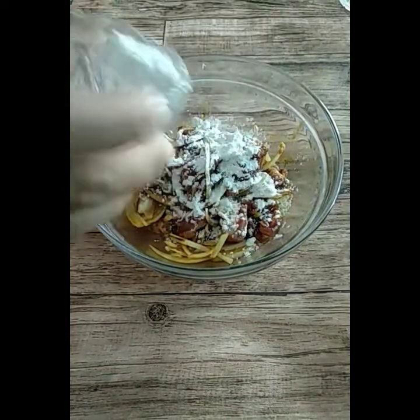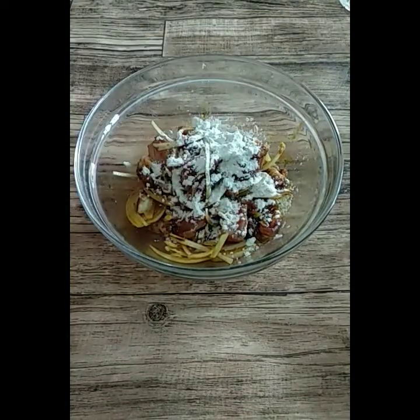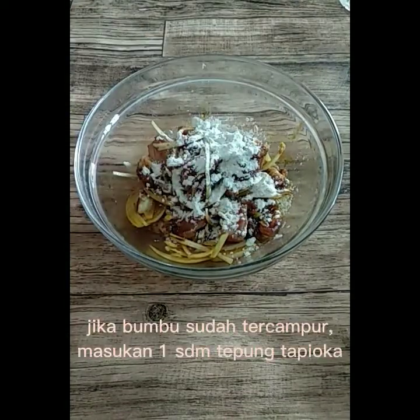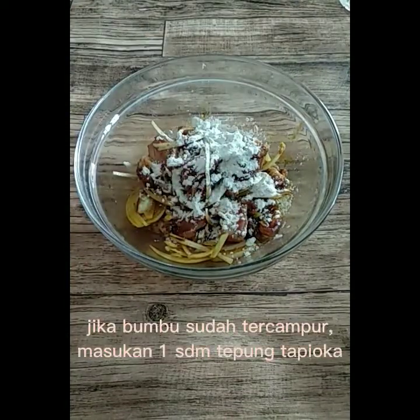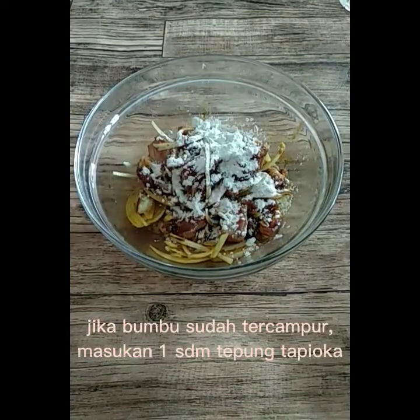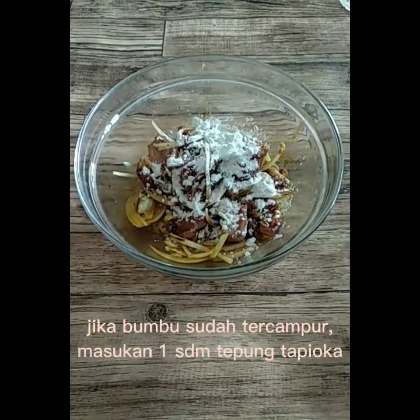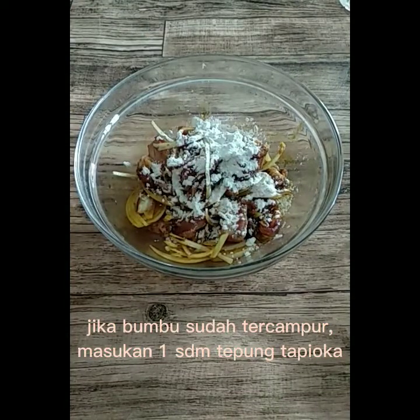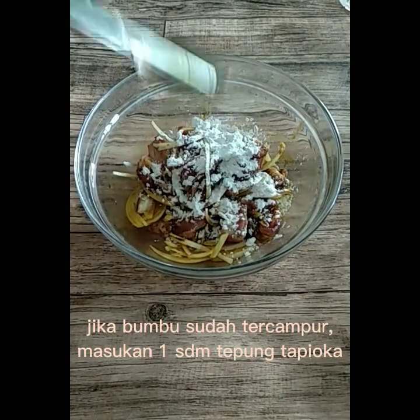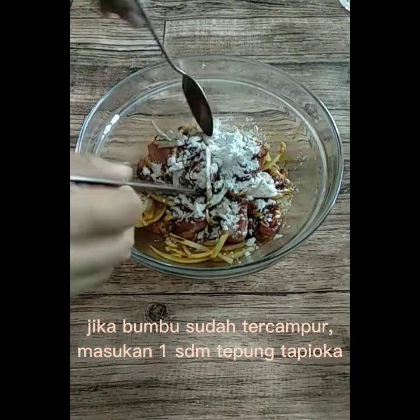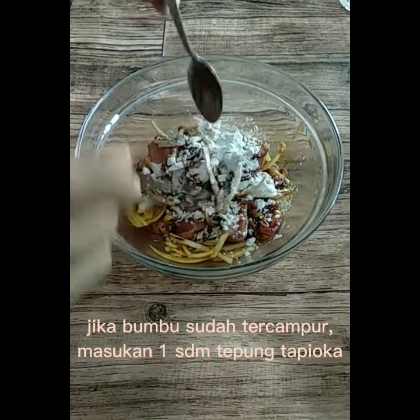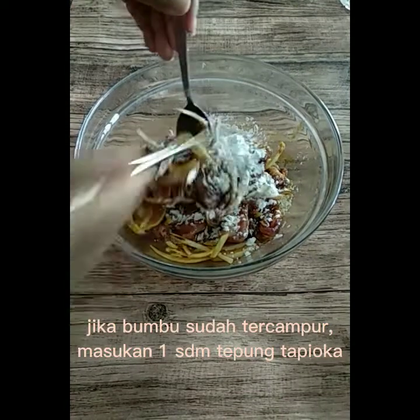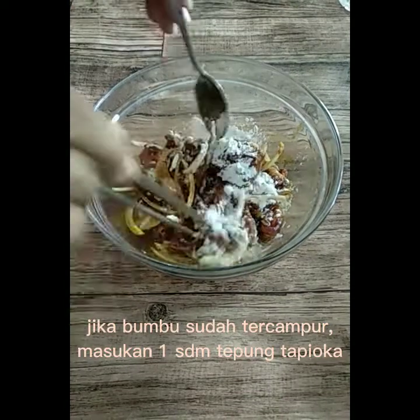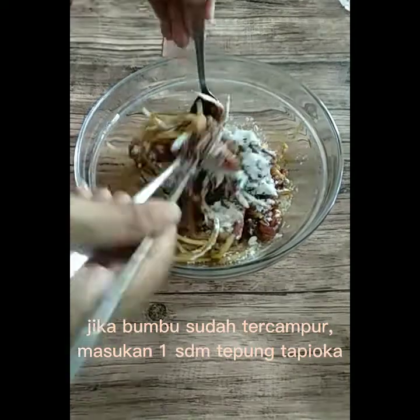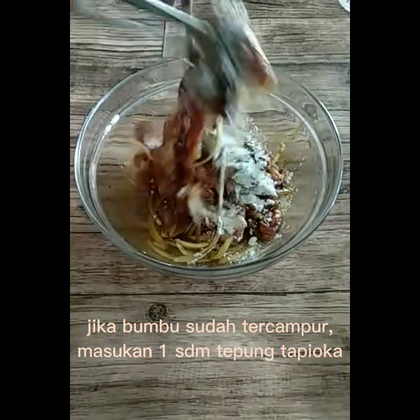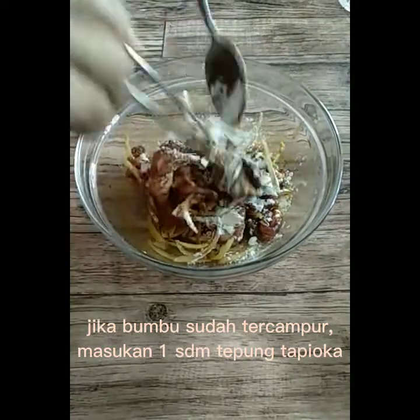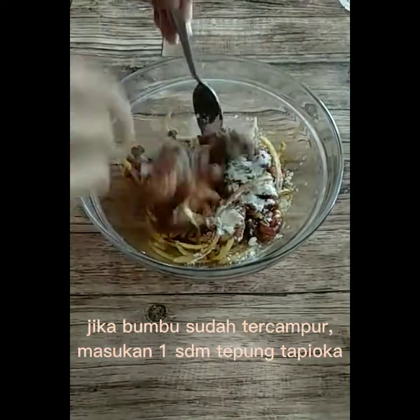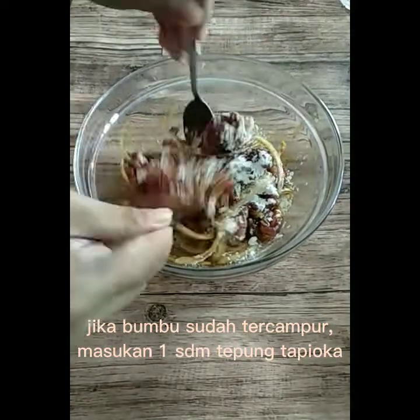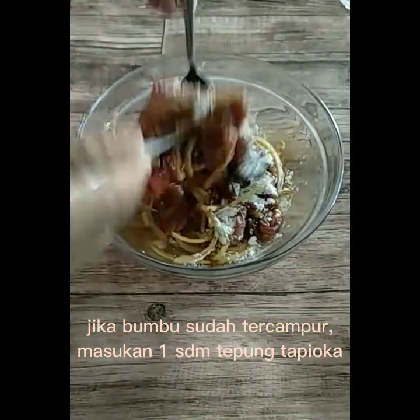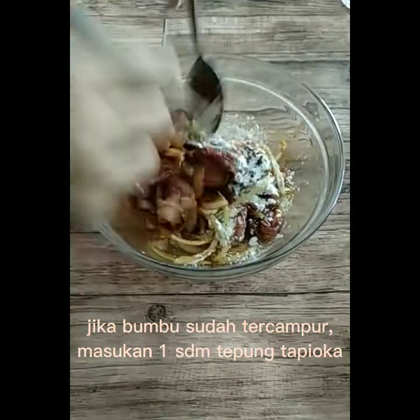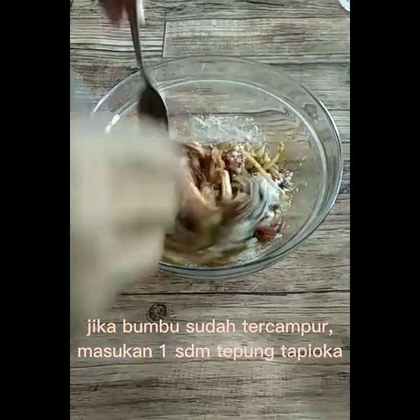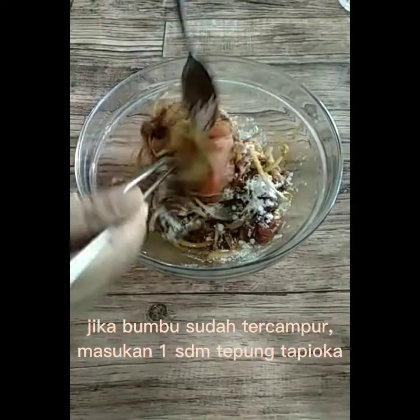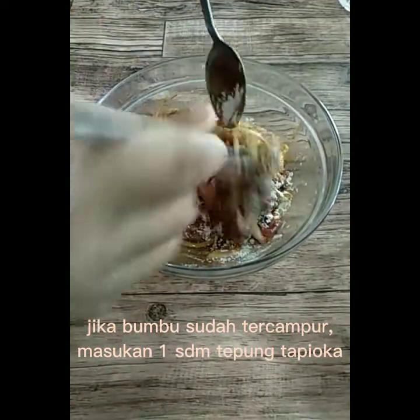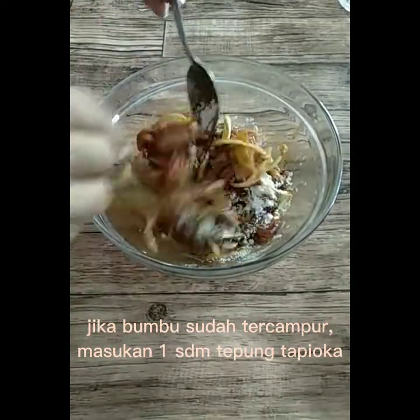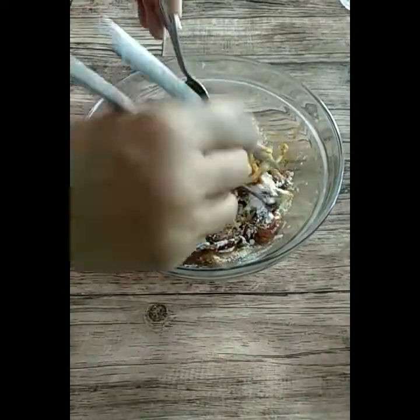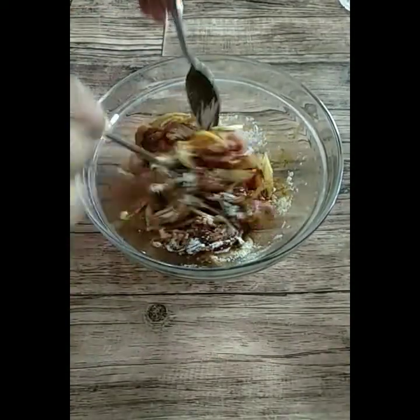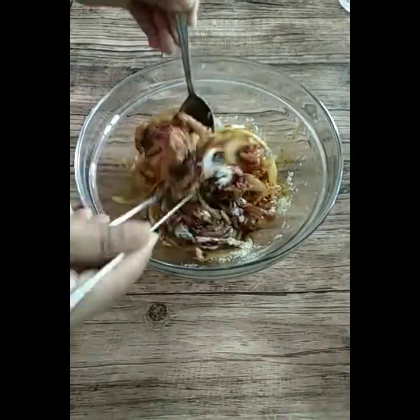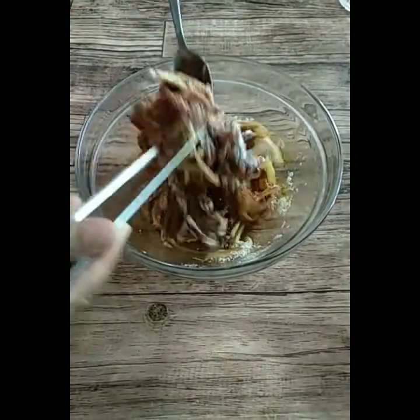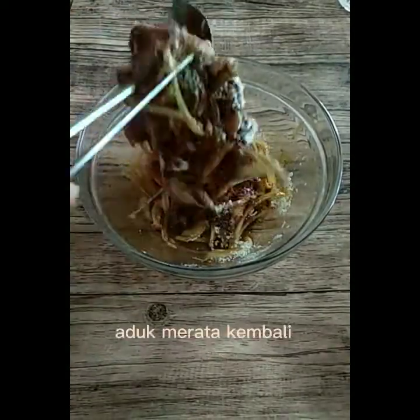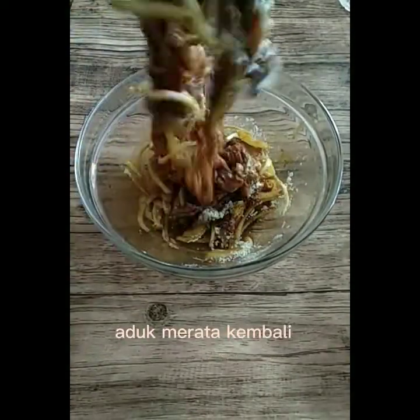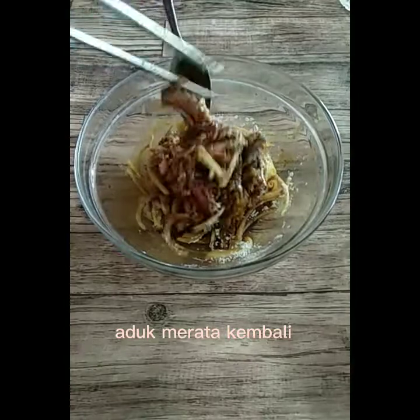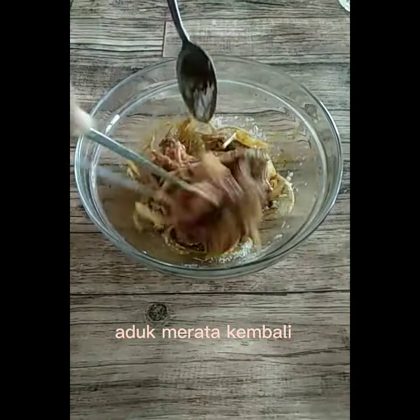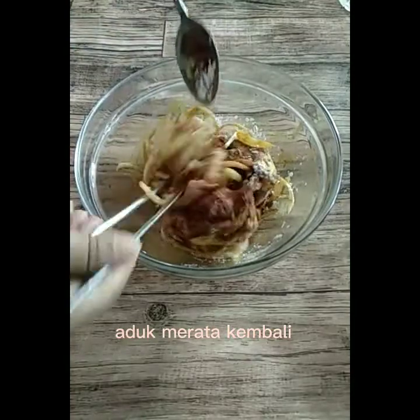Jika bumbu sudah tercampur, masukkan 1 sendok makan tepung tapioka. Aduk merata kembali.